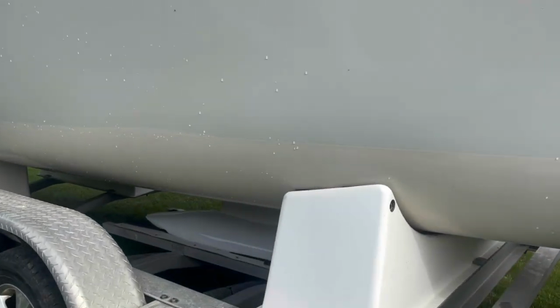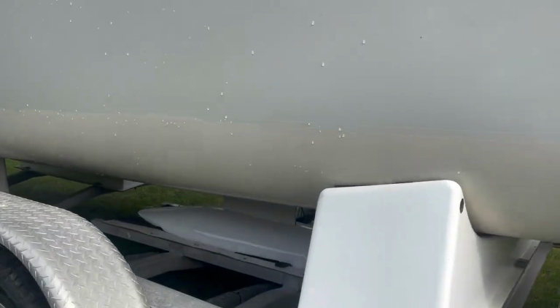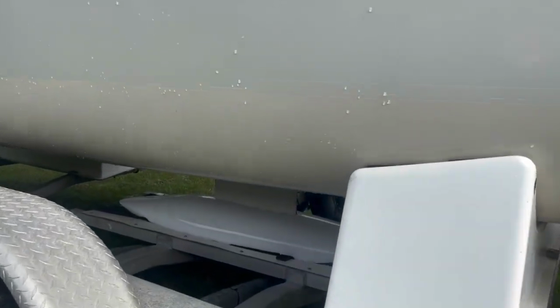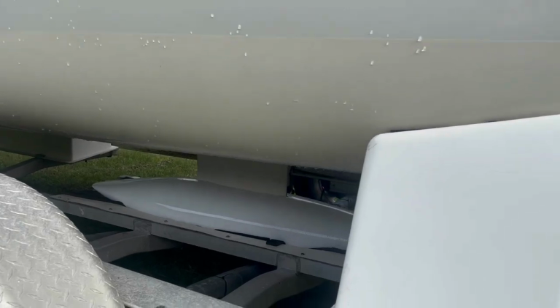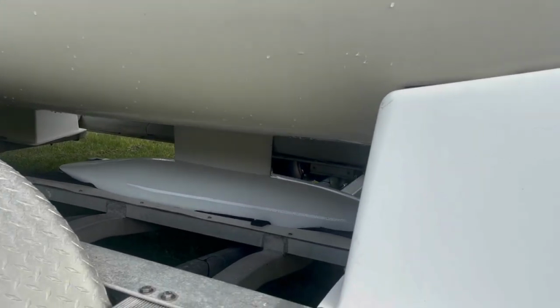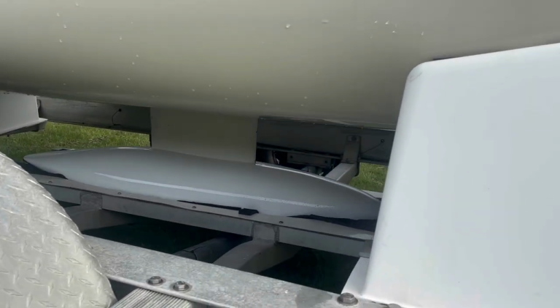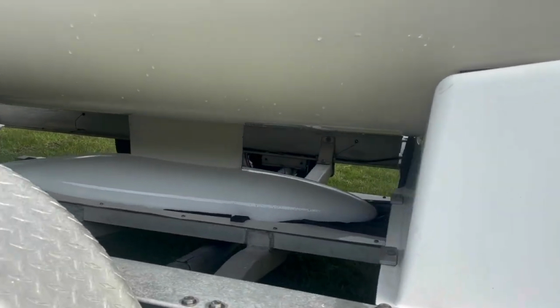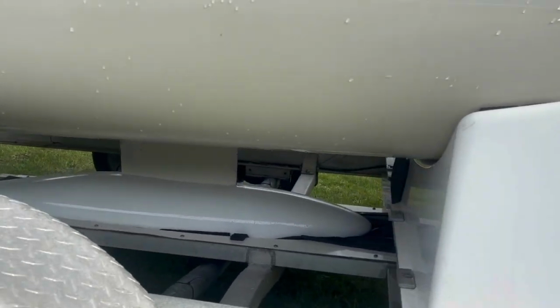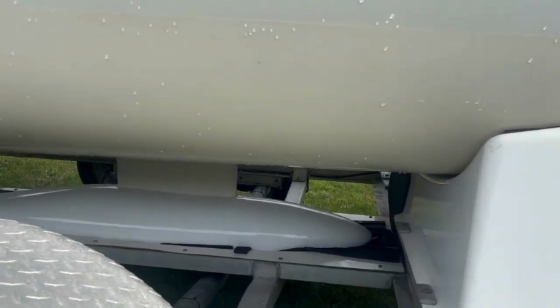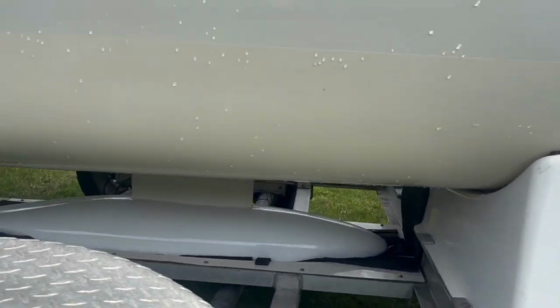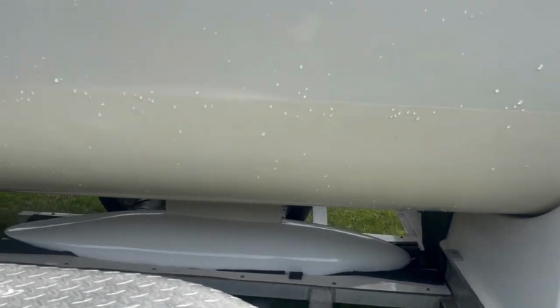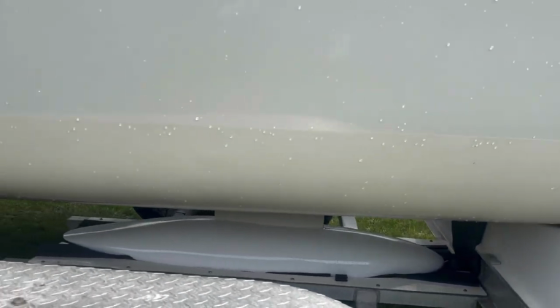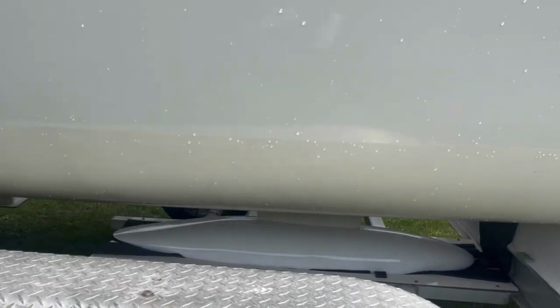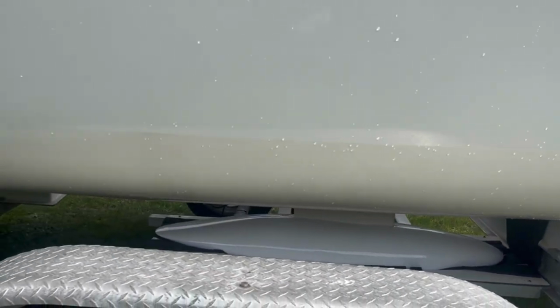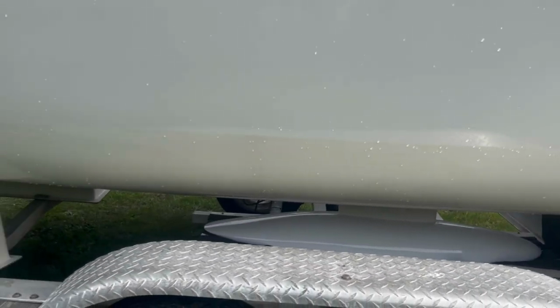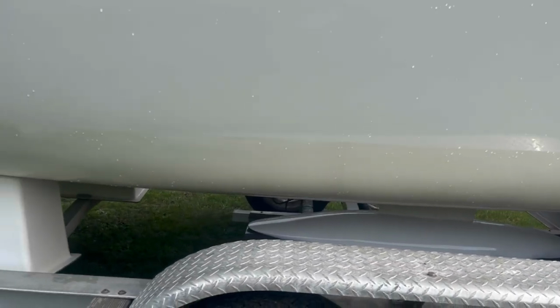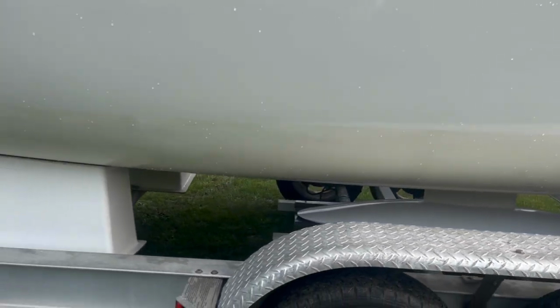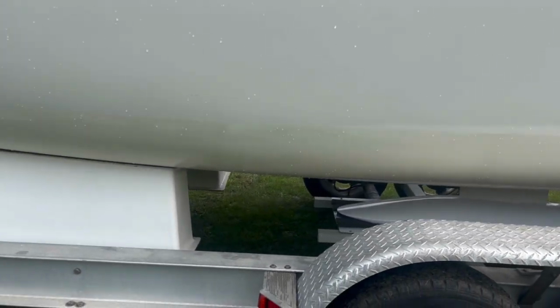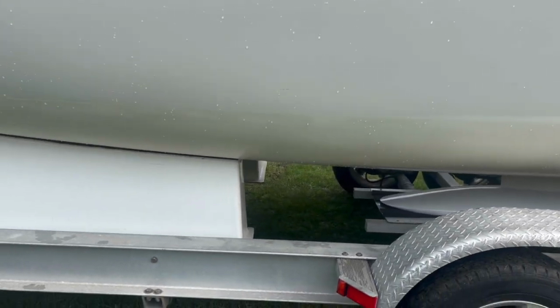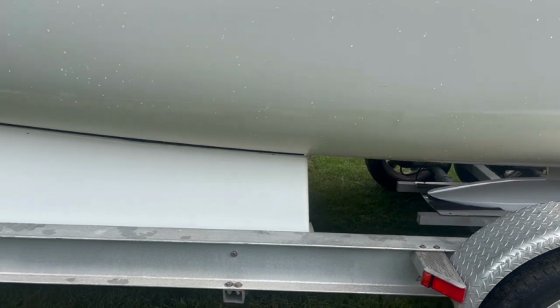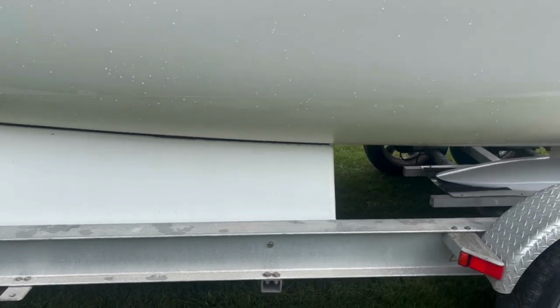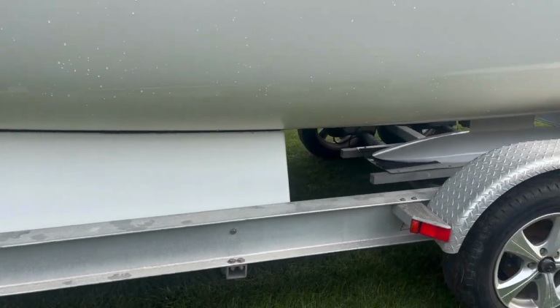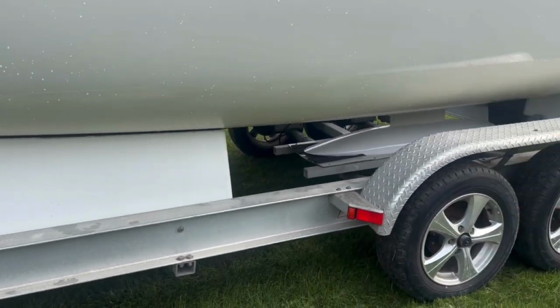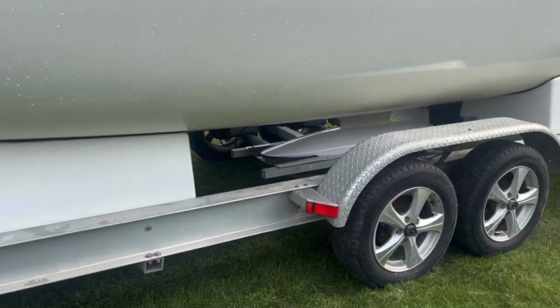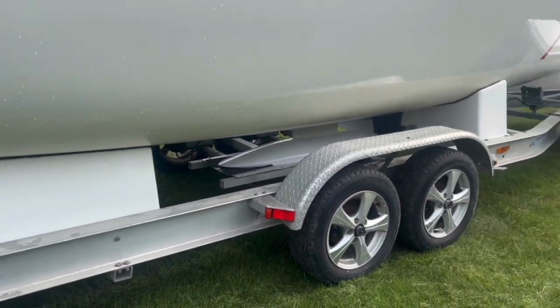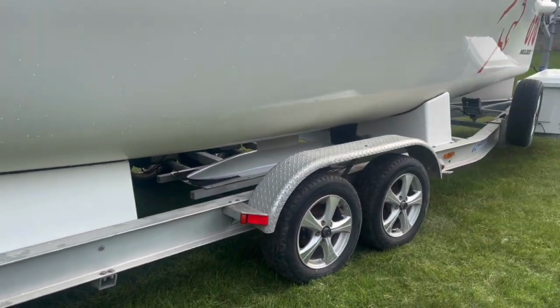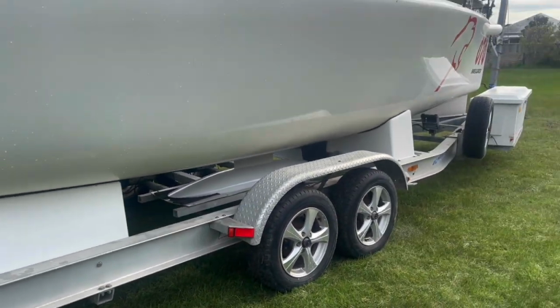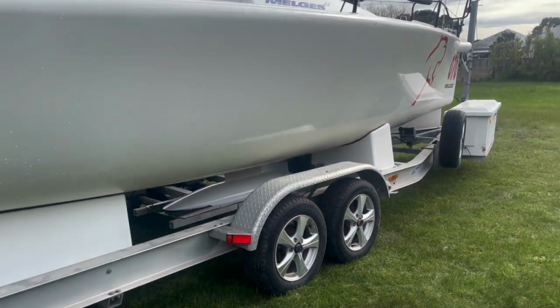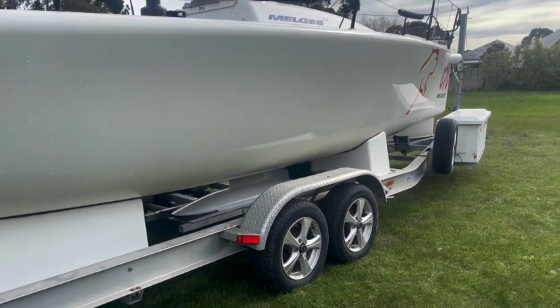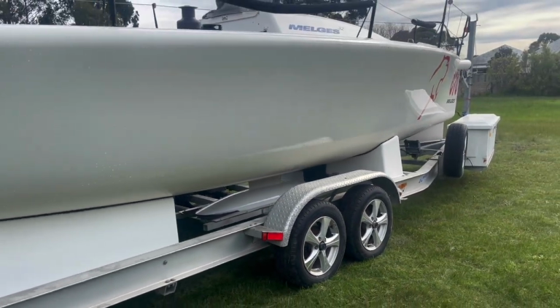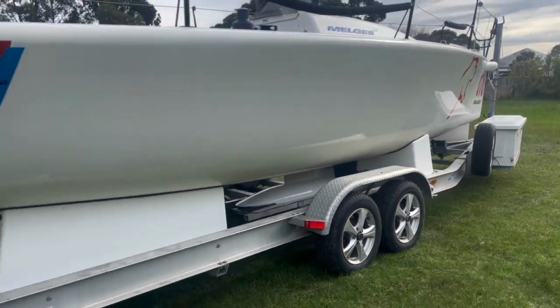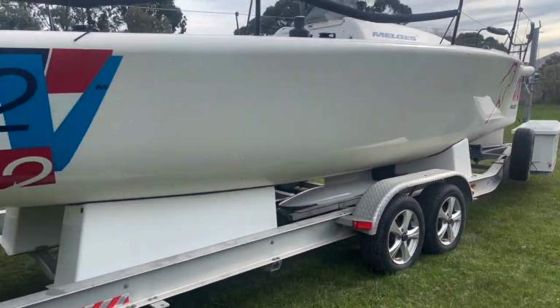Panther here is in race ready condition — sail away, or in this case drive away condition. She could be easily transported to anywhere in Australia.